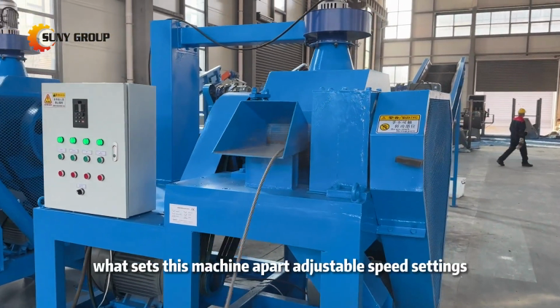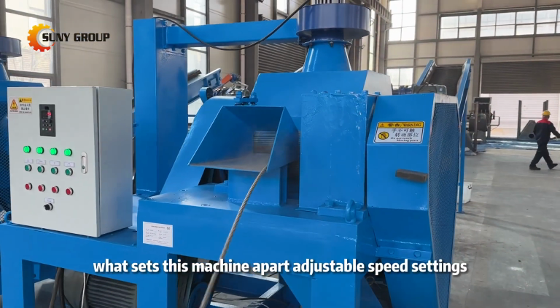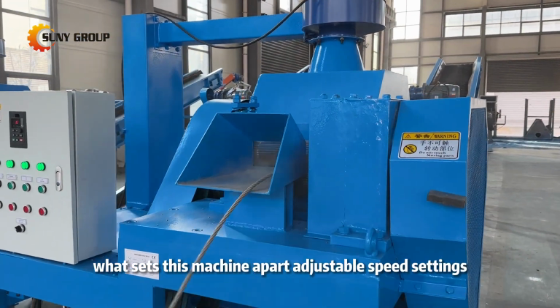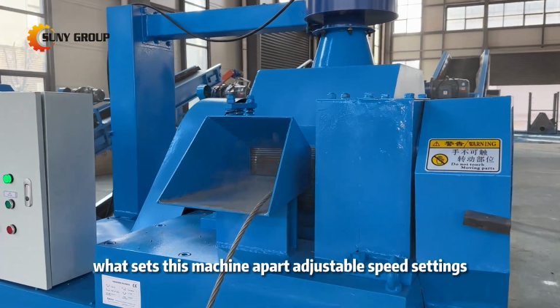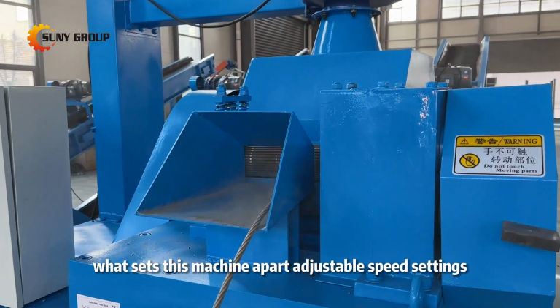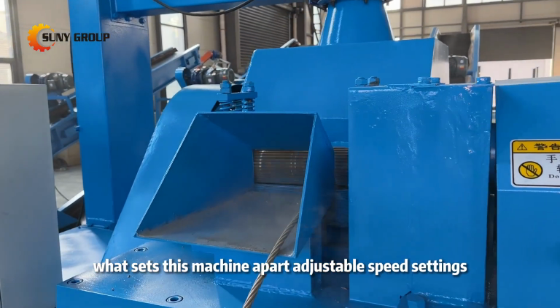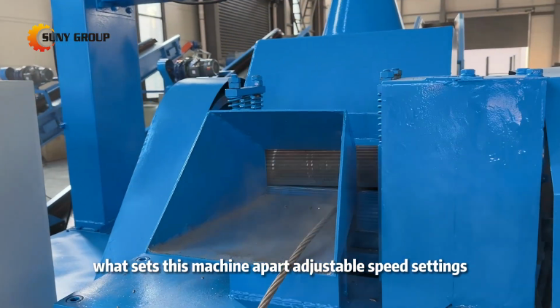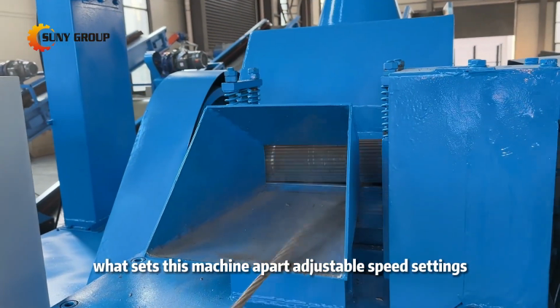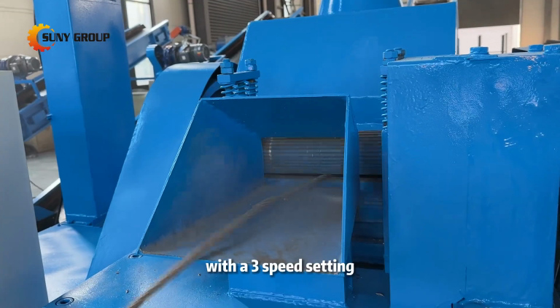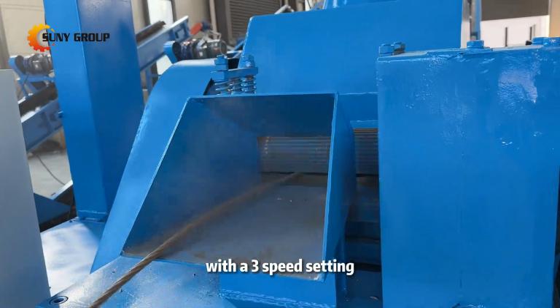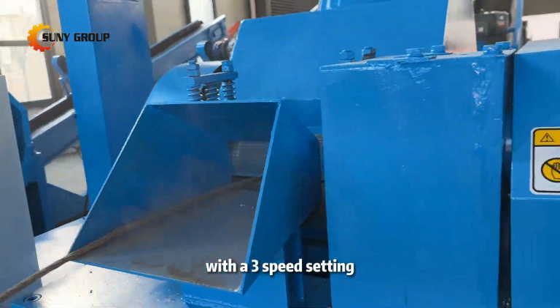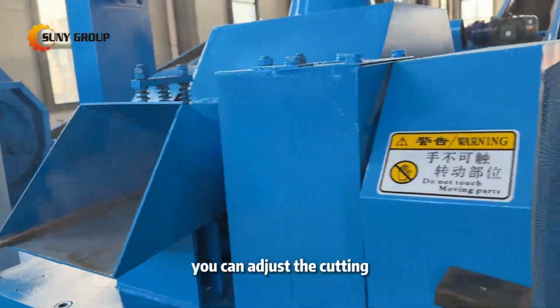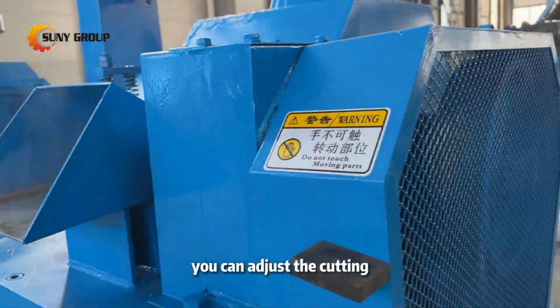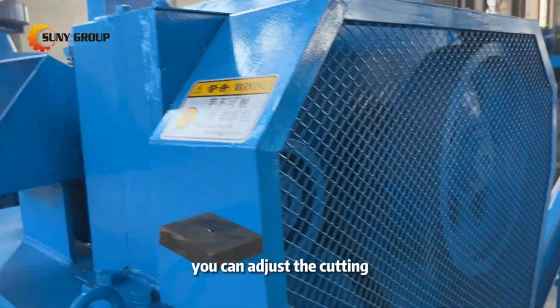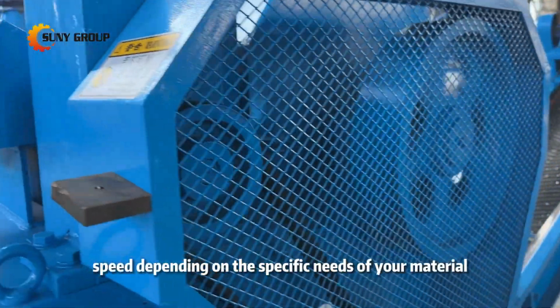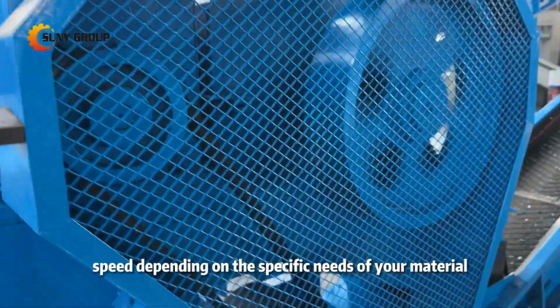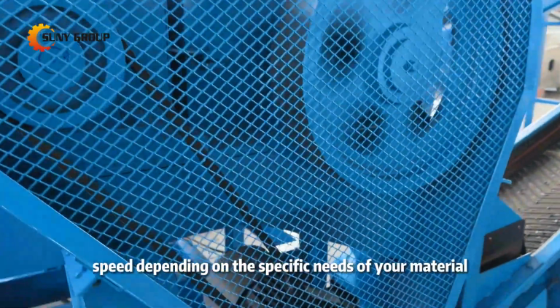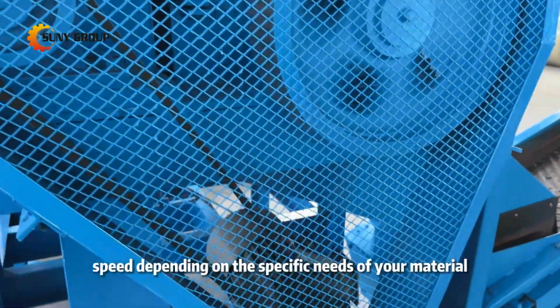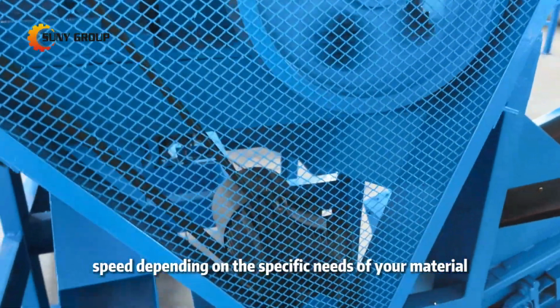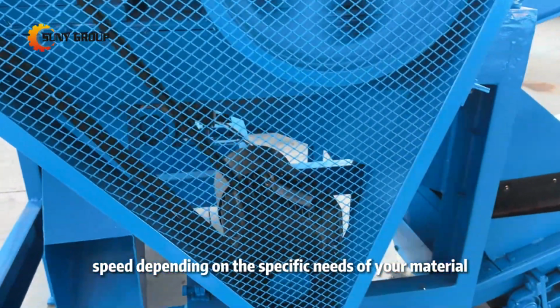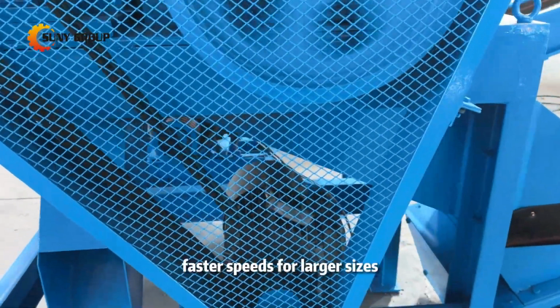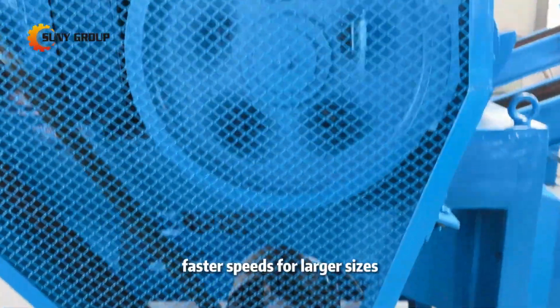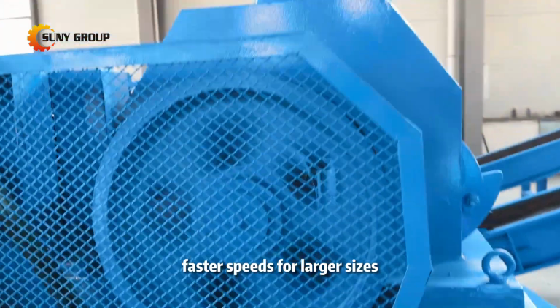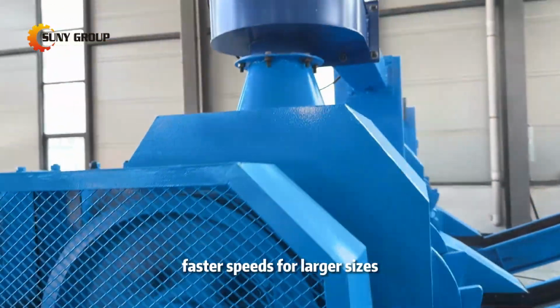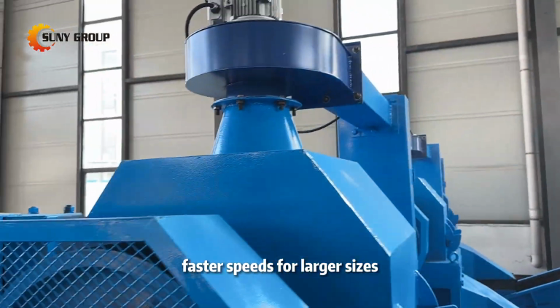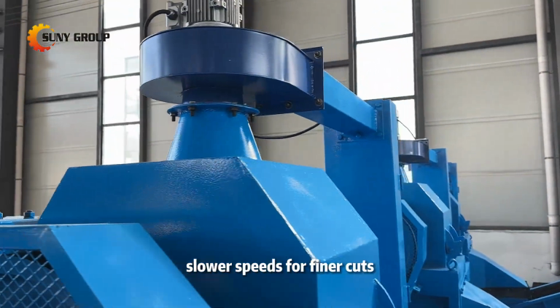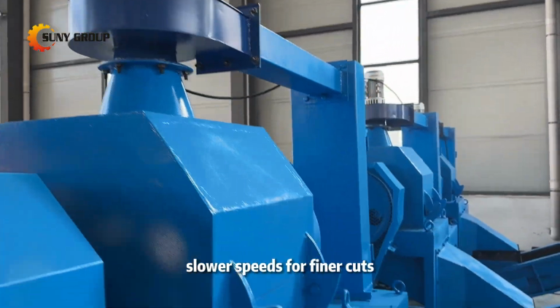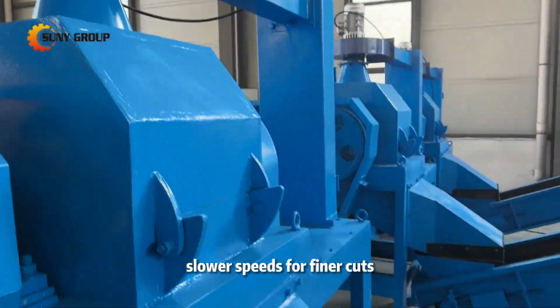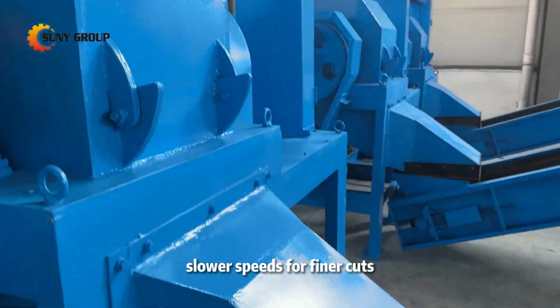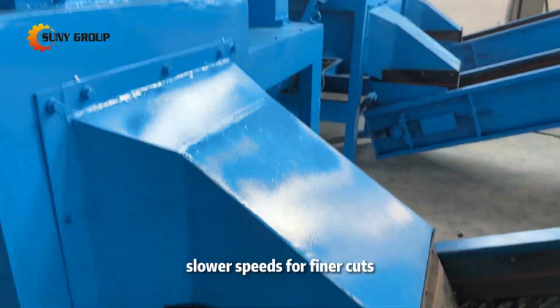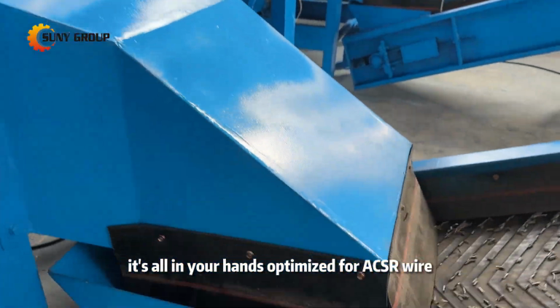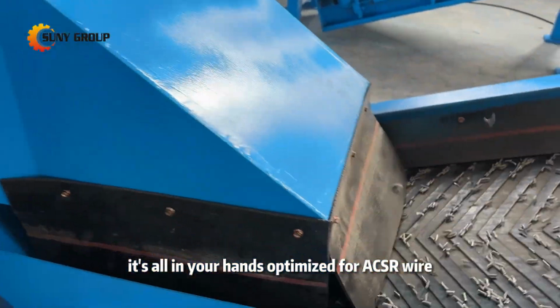What sets this machine apart? Adjustable speed settings. With a three-speed setting, you can adjust the cutting speed depending on the specific needs of your material — faster speeds for larger sizes, slower speeds for finer cuts. It's all in your hands.